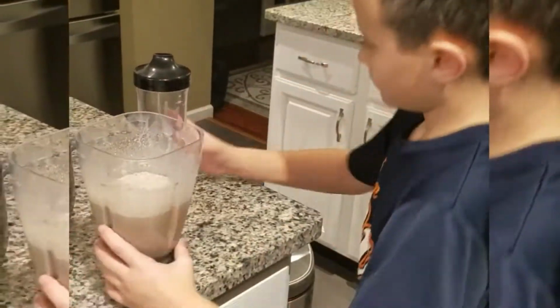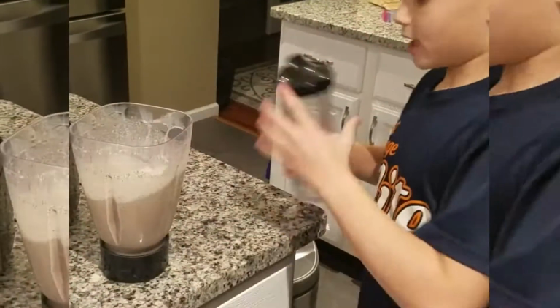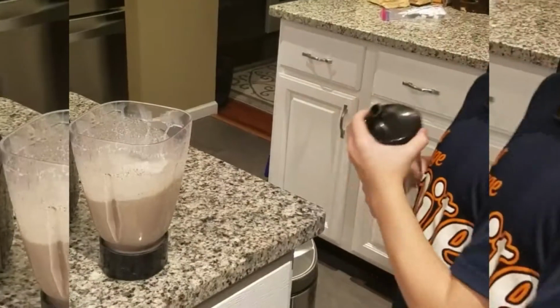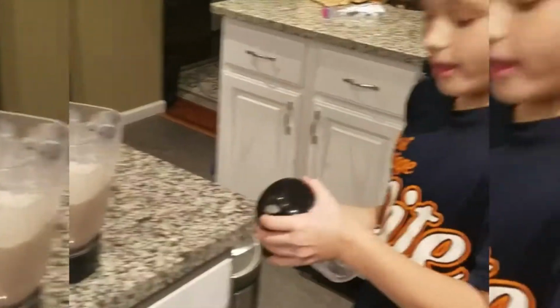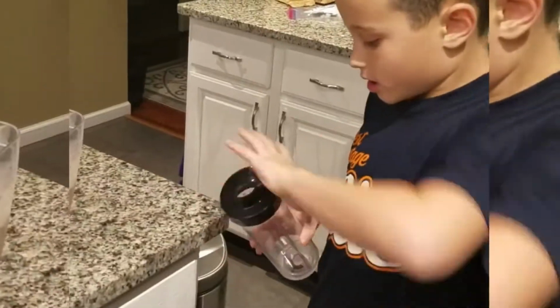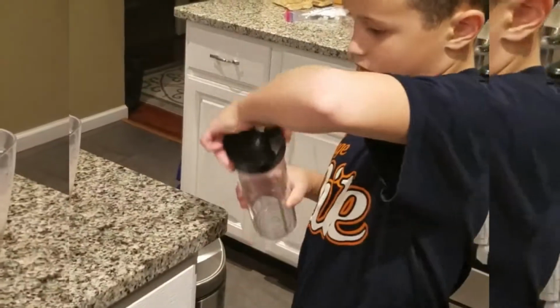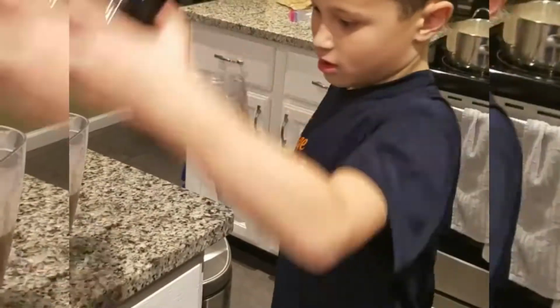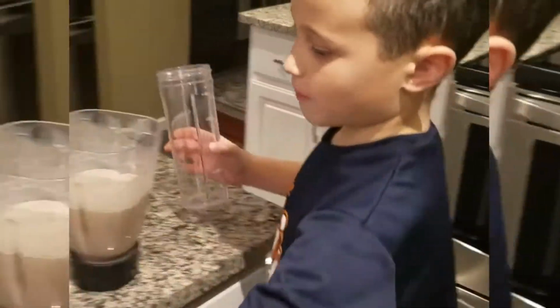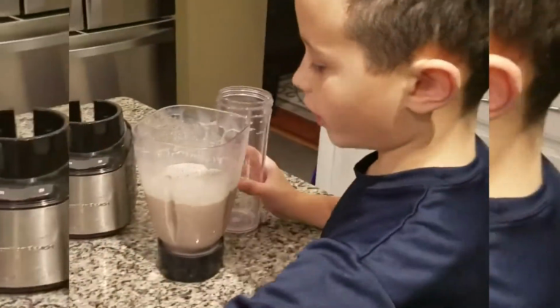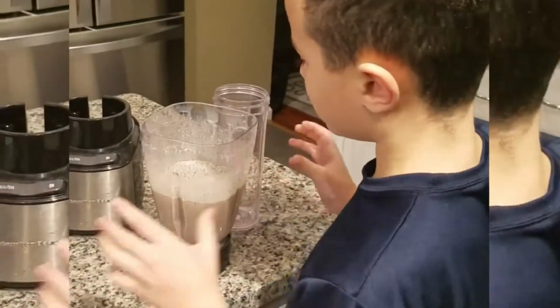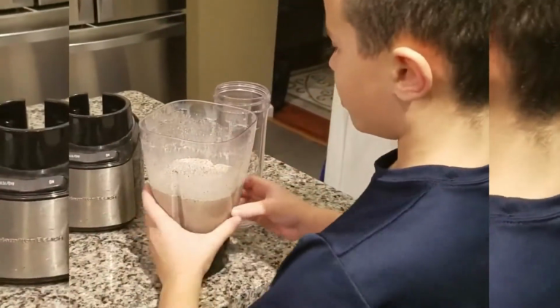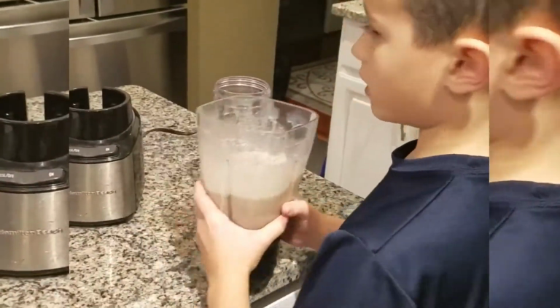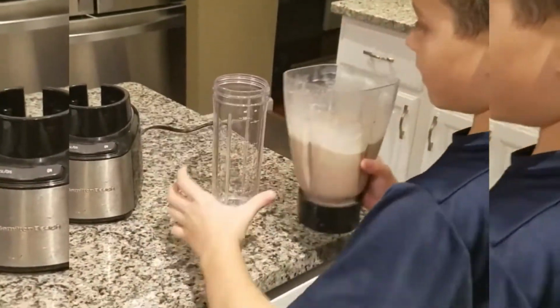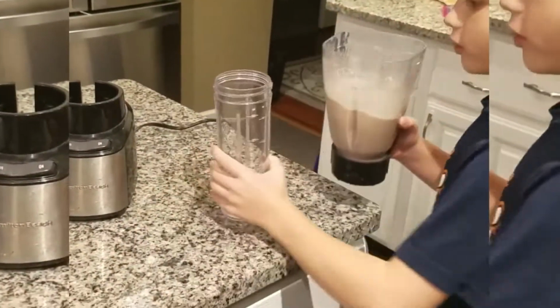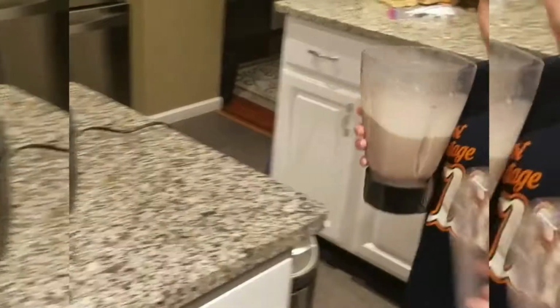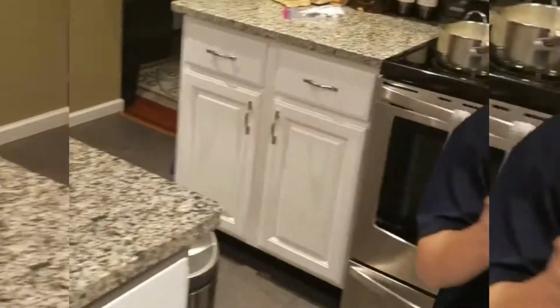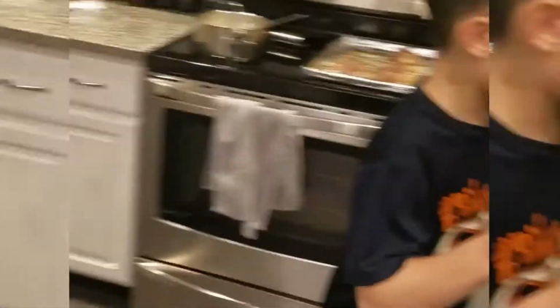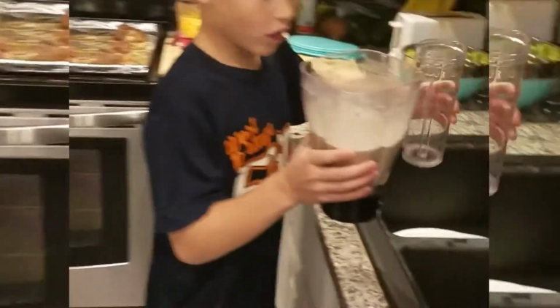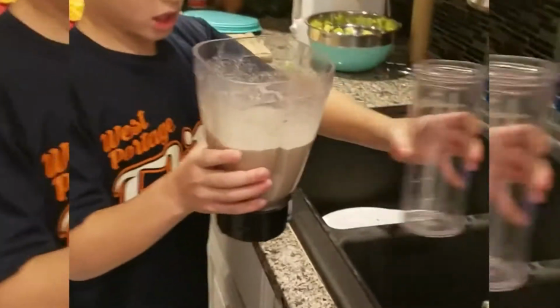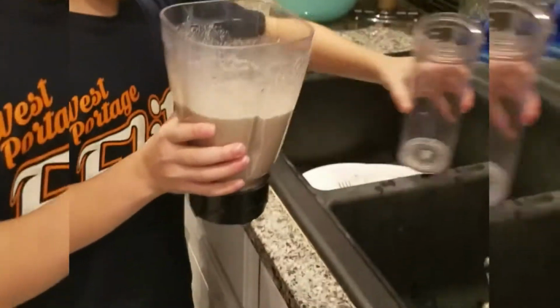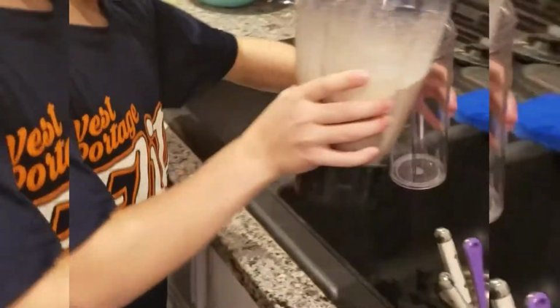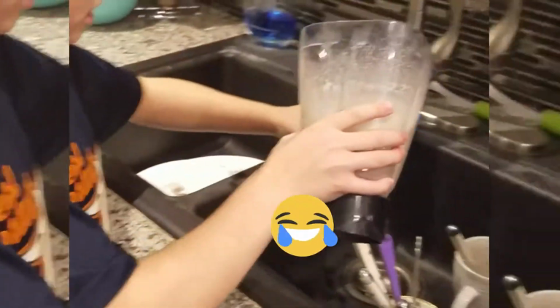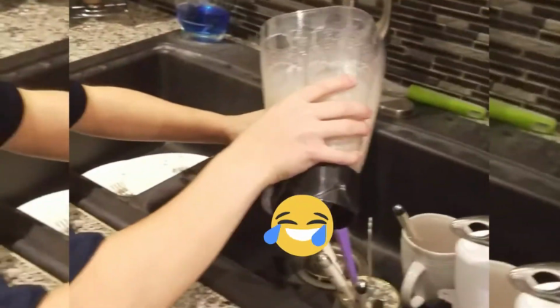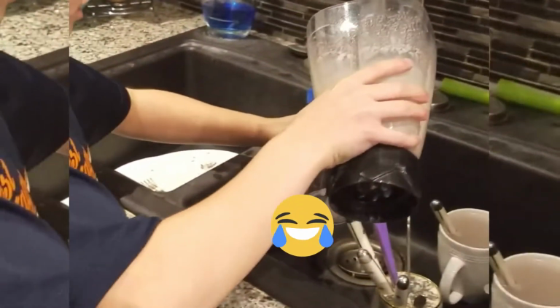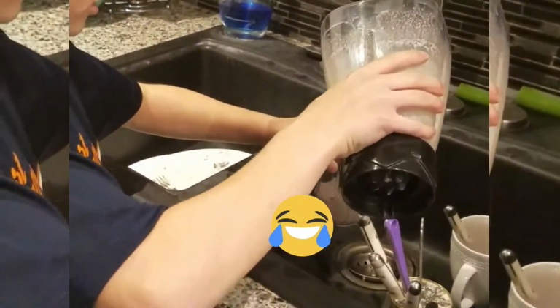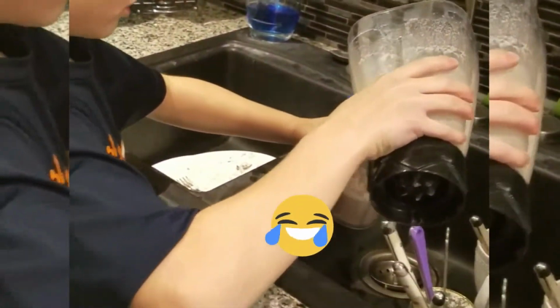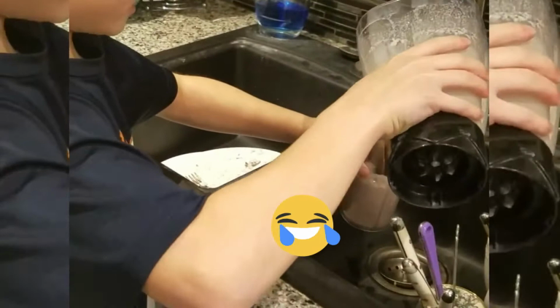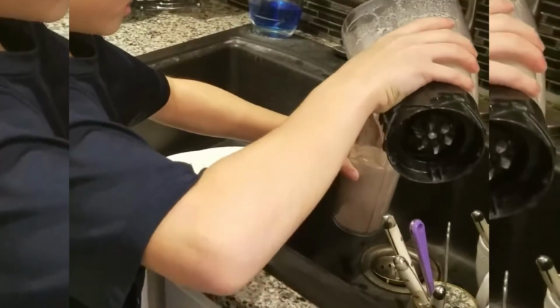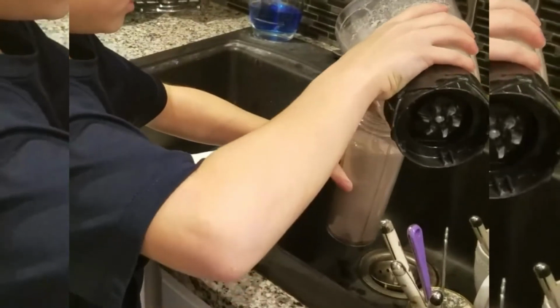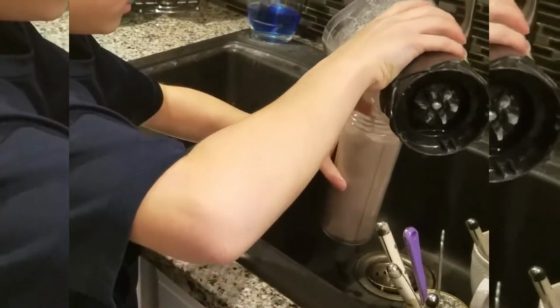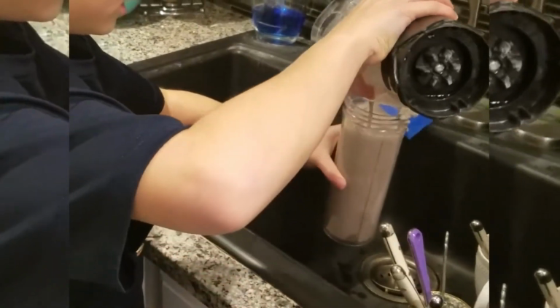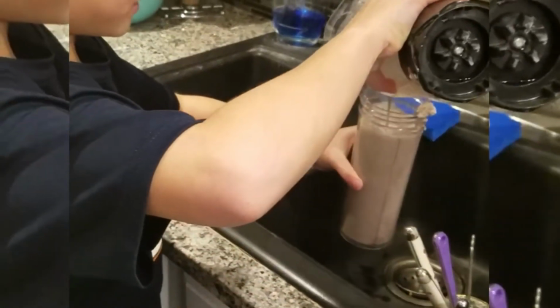Now I'm gonna open this and pour it. If you're a kid and you're doing this, pour it over the sink so you don't drop it on your tile. I dropped some.